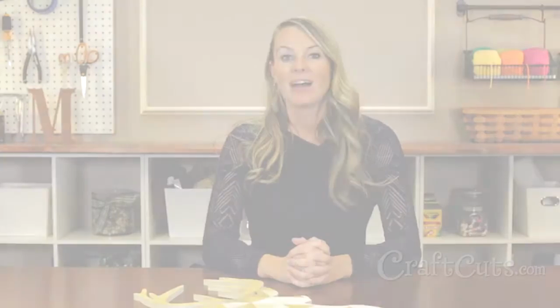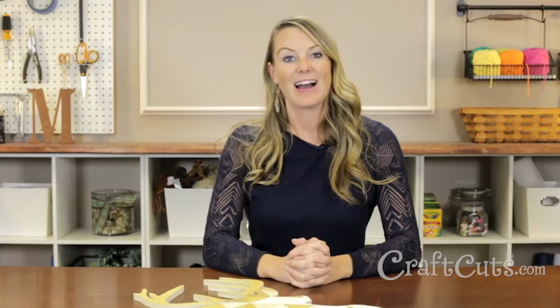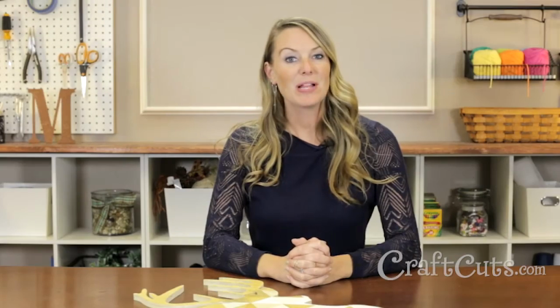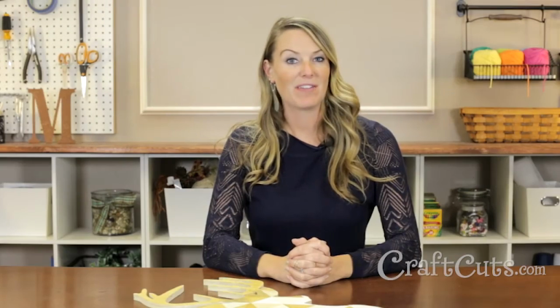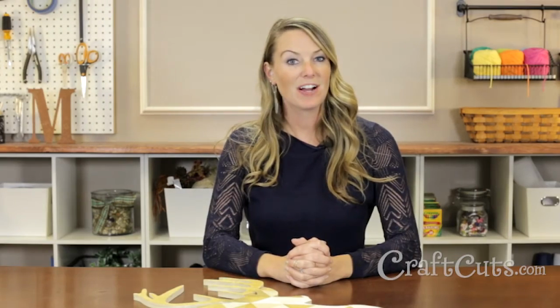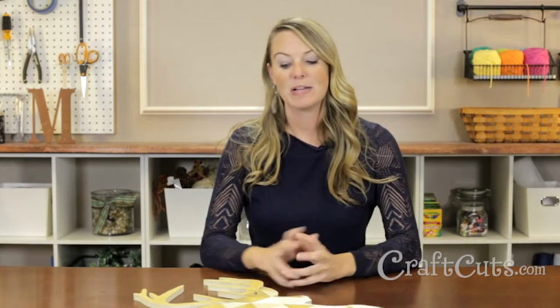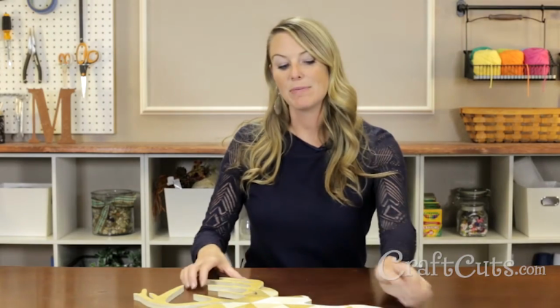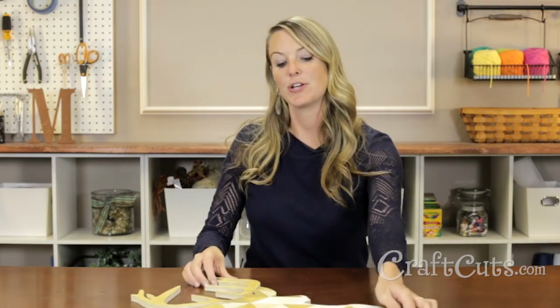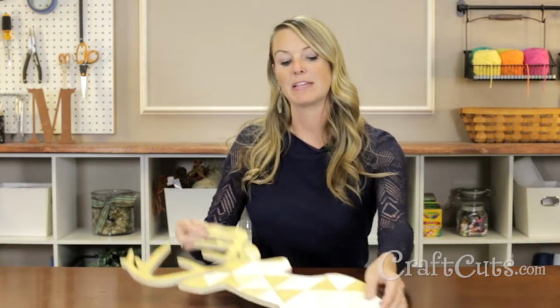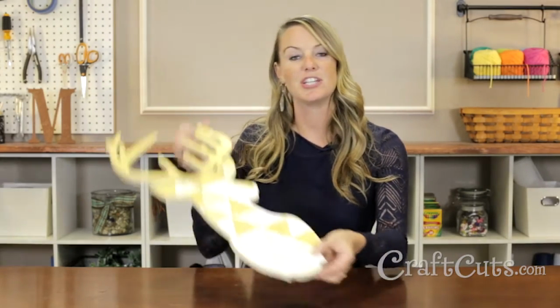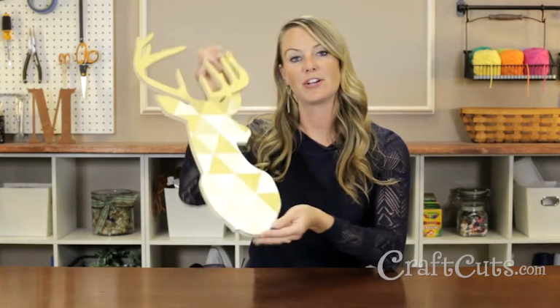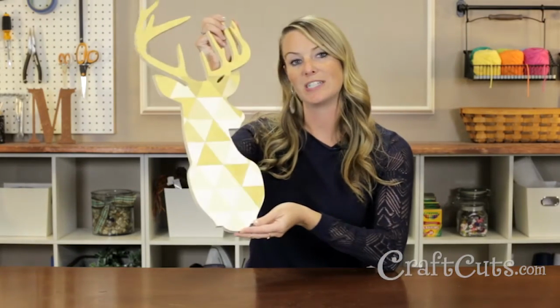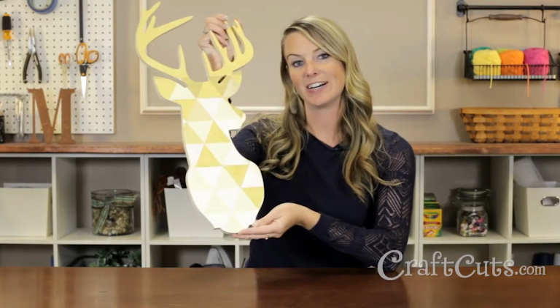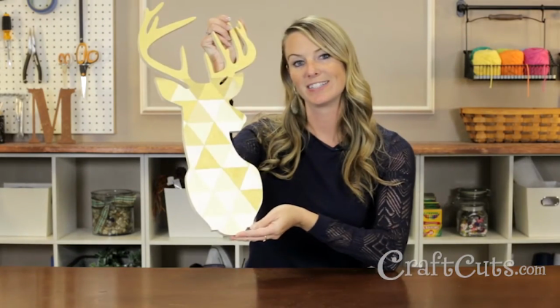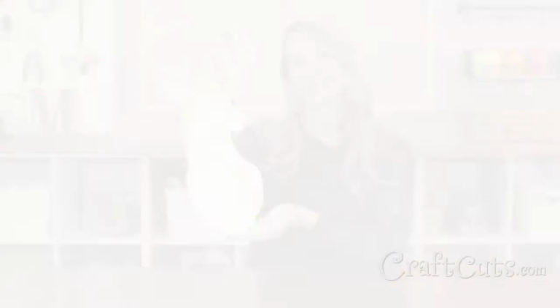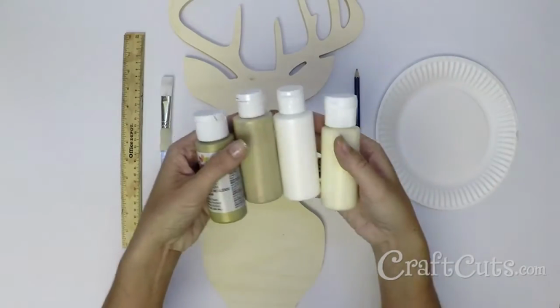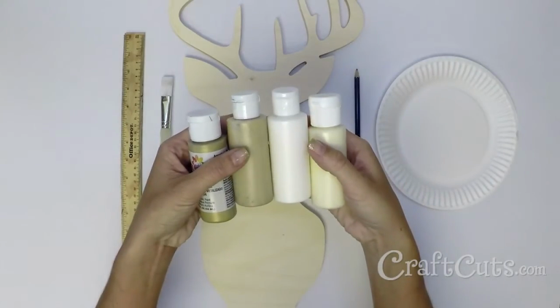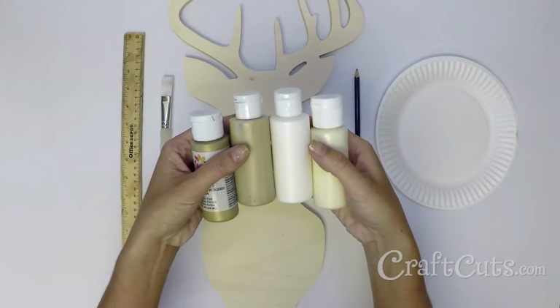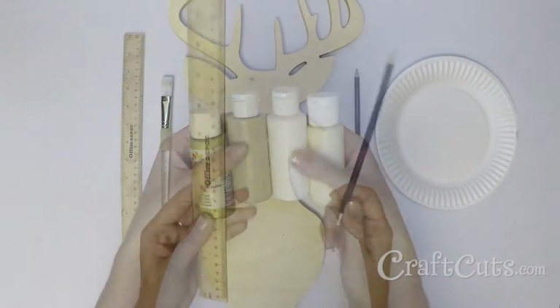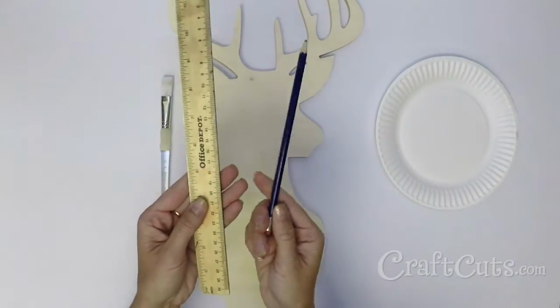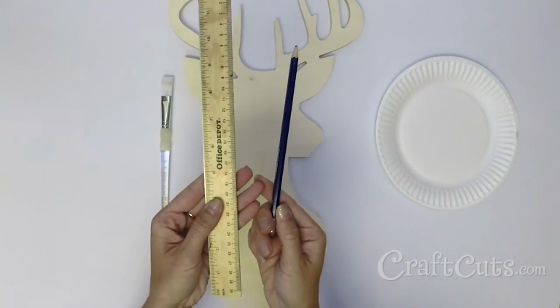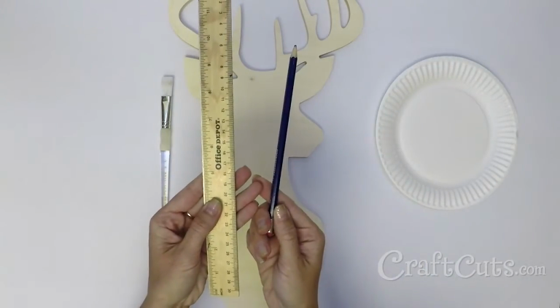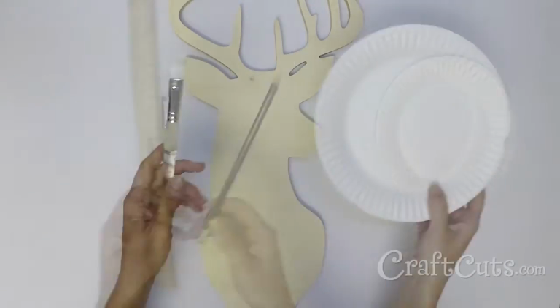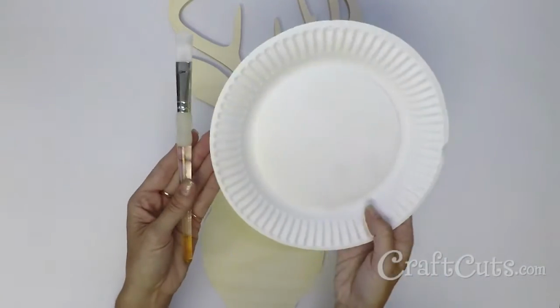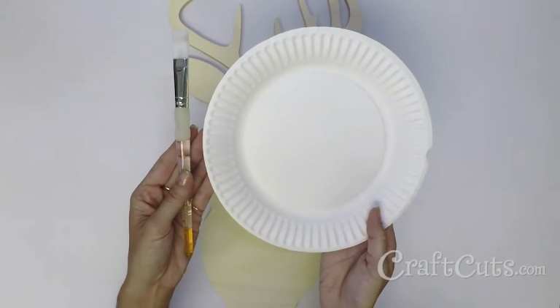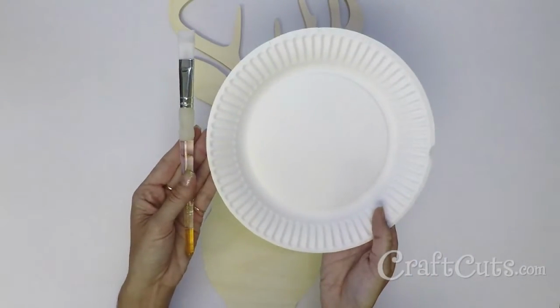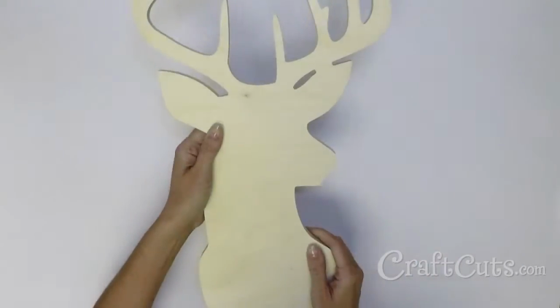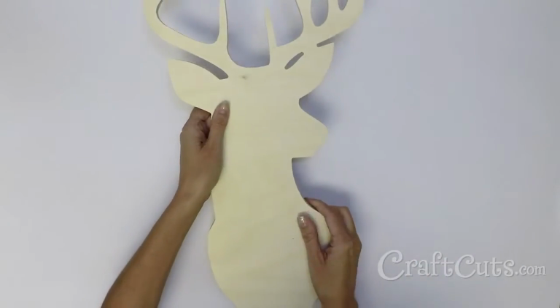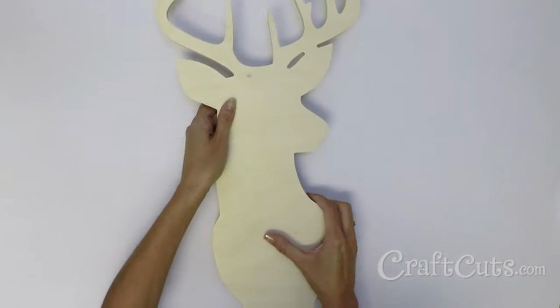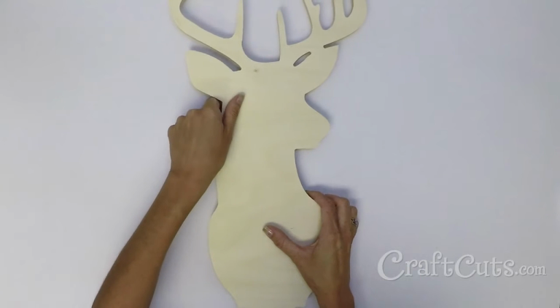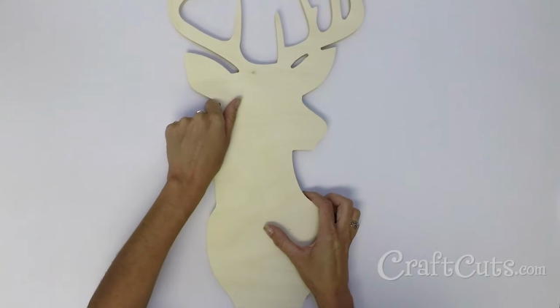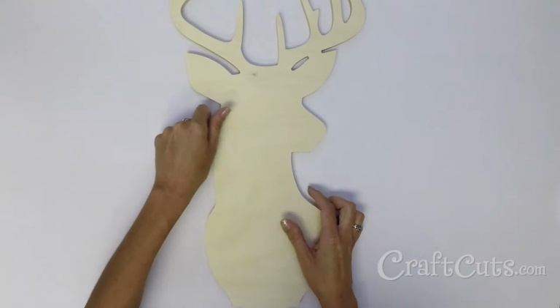Hi, I'm Molly with Craftcuts.com and today I'm going to show you how to make this geometric golden deer. Gather your materials. This is a rather tidy project but be prepared to give yourself plenty of time to paint the triangles.